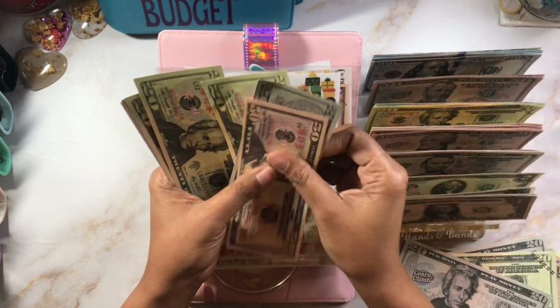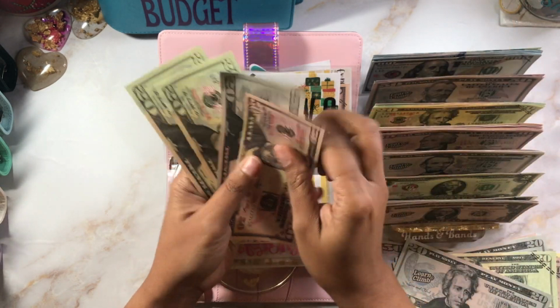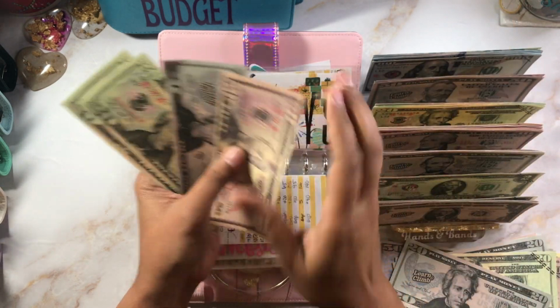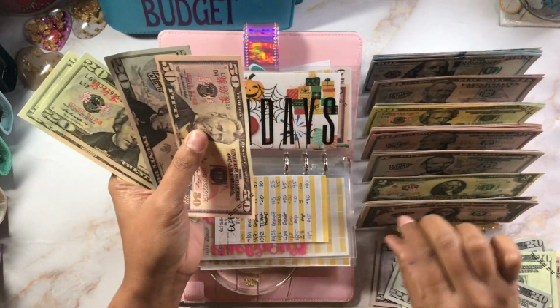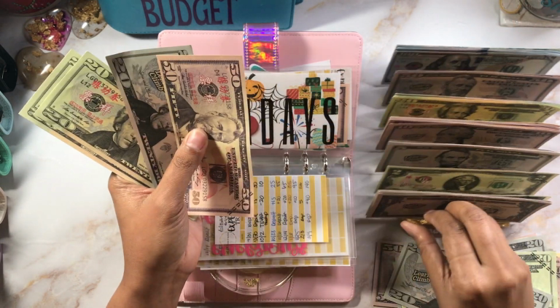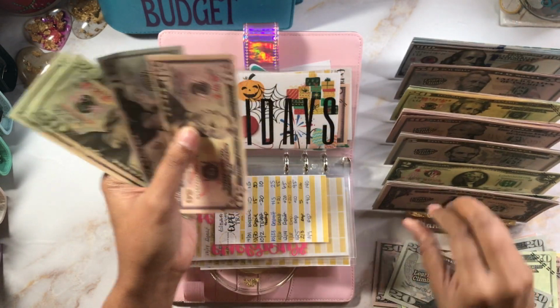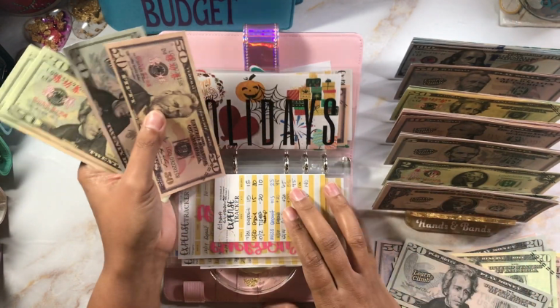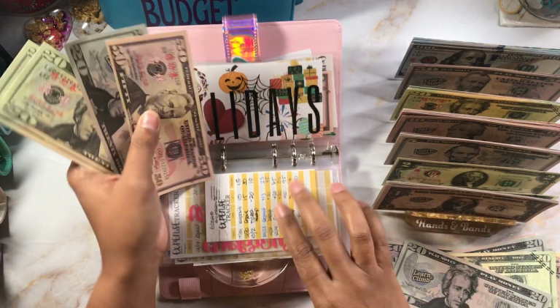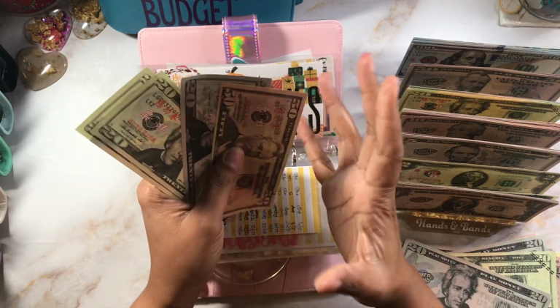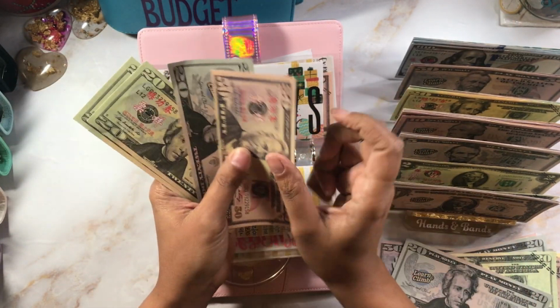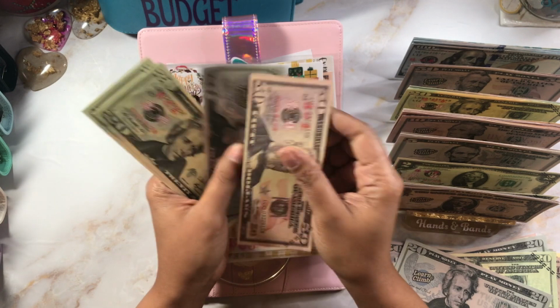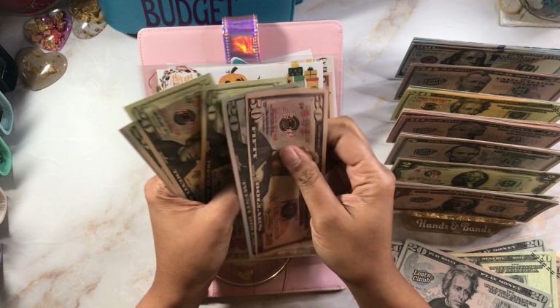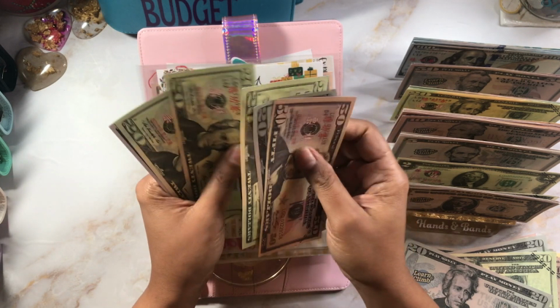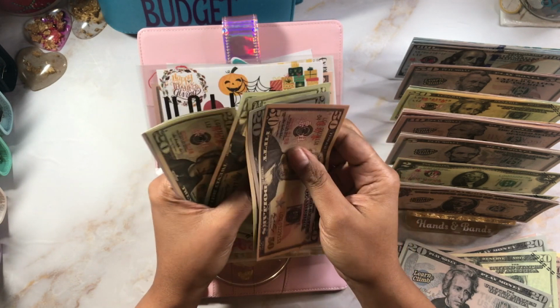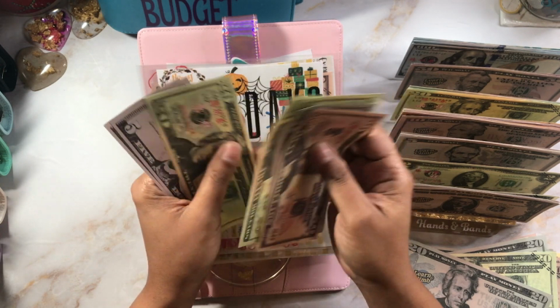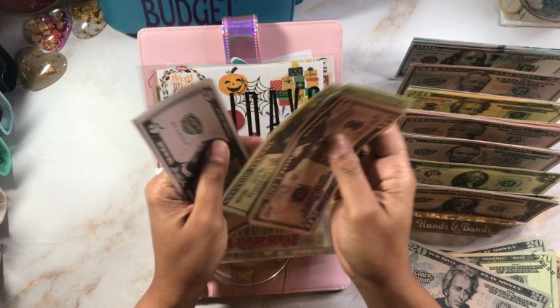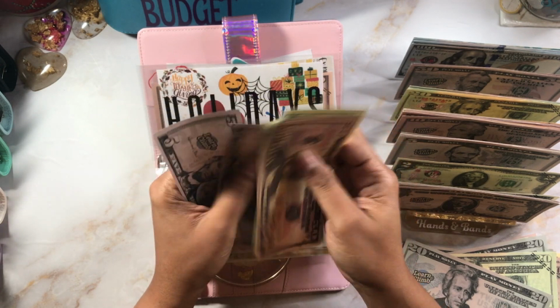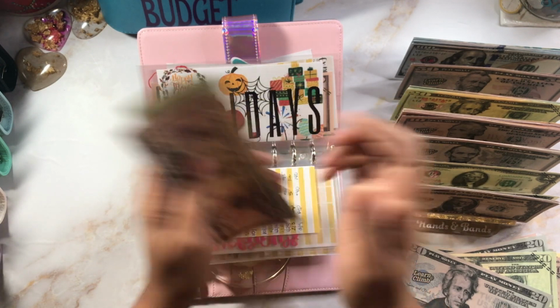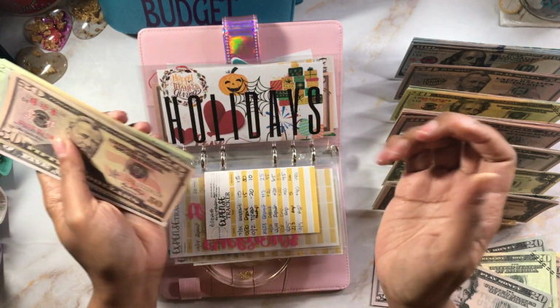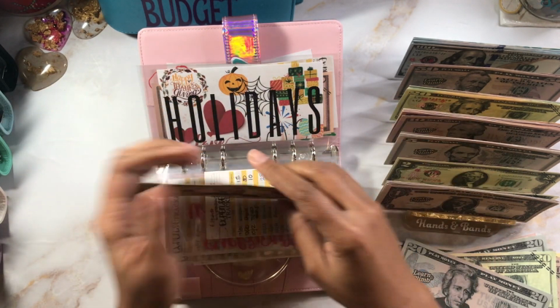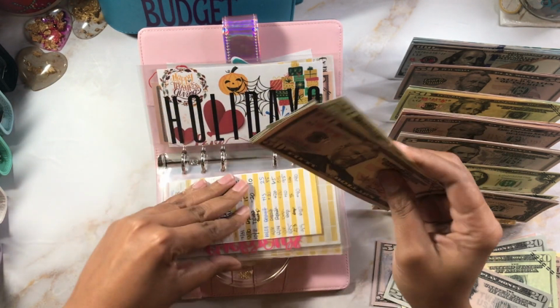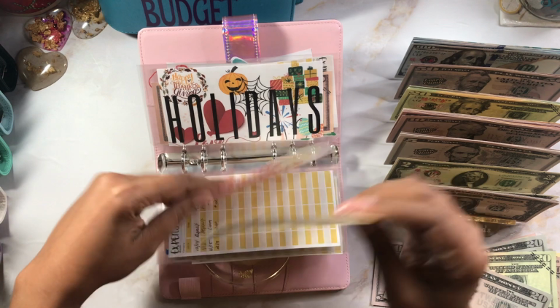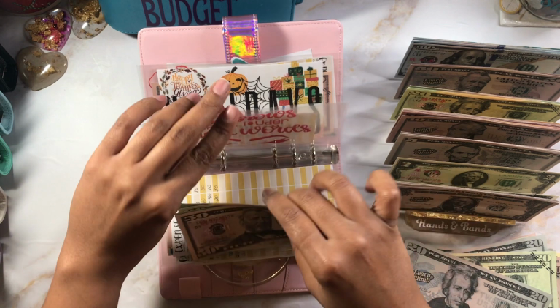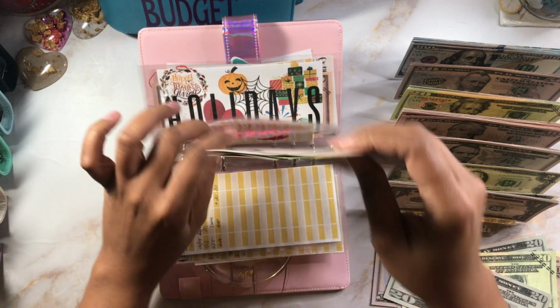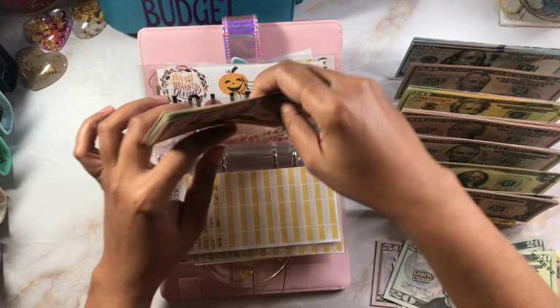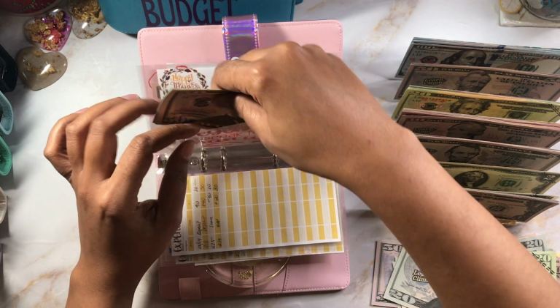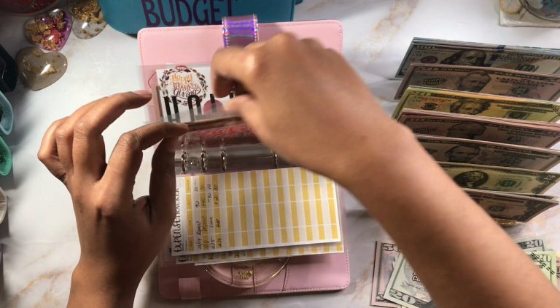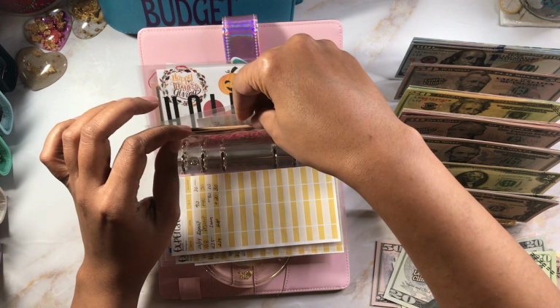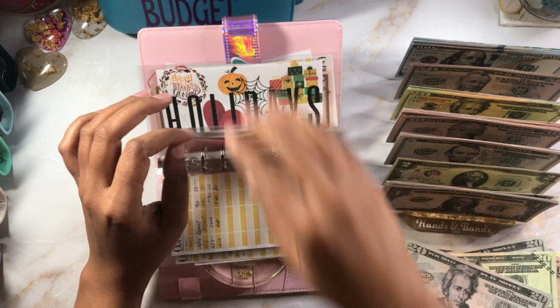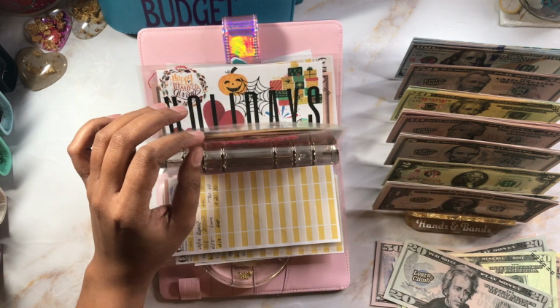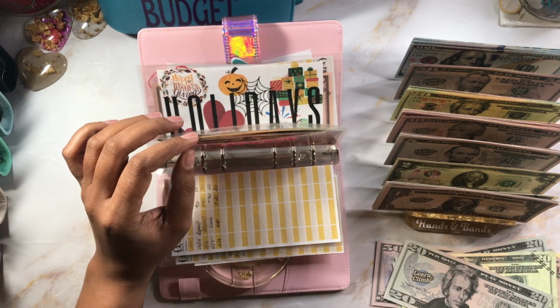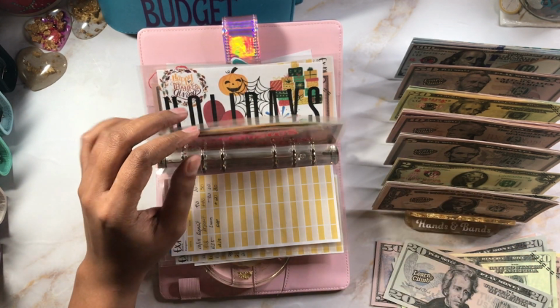My hands are big — let me count: $50, $70, $90, $110, $130, $135, $140. We've got $140 in brows. I need to see when I'm supposed to get my touch-up — I think it's soon actually.